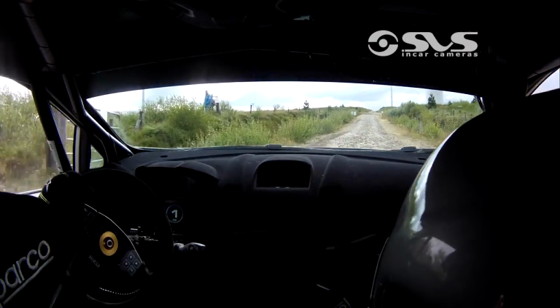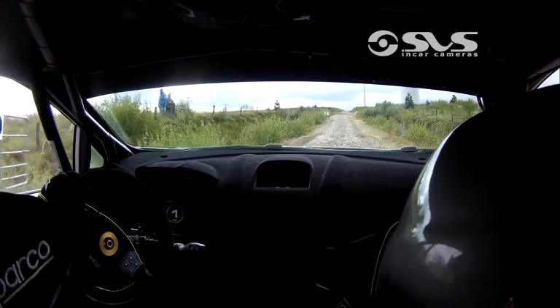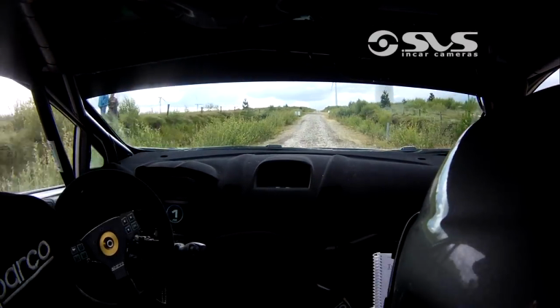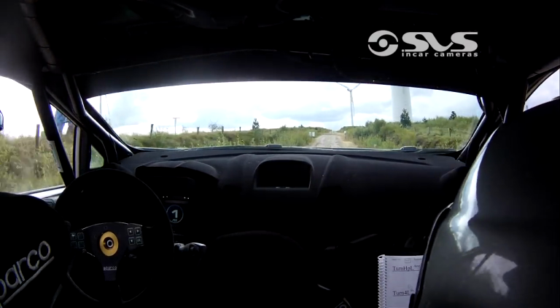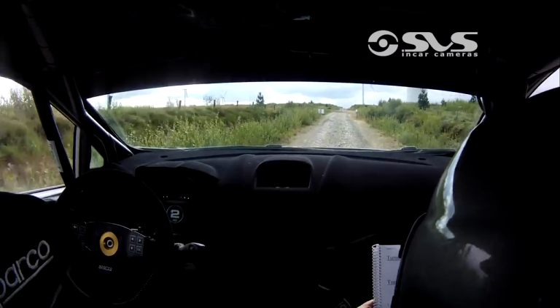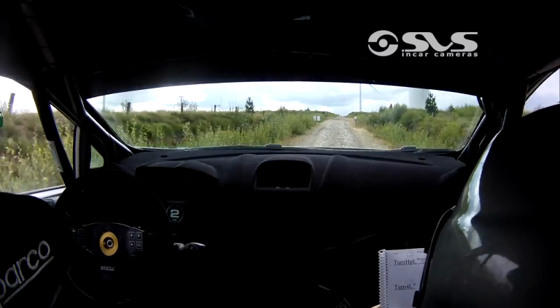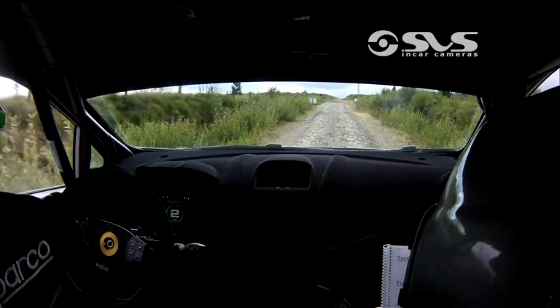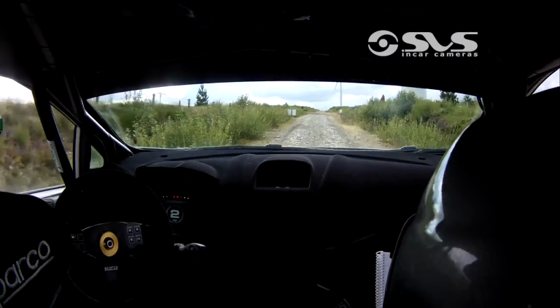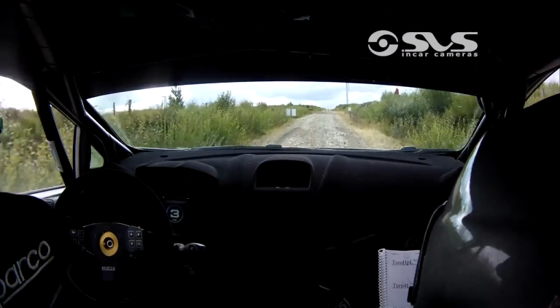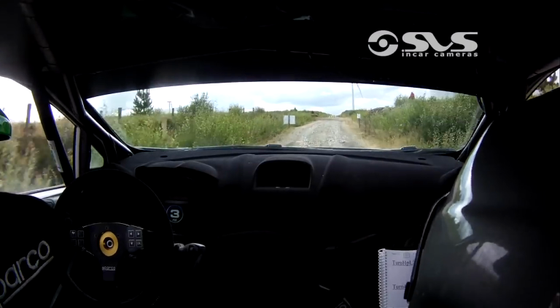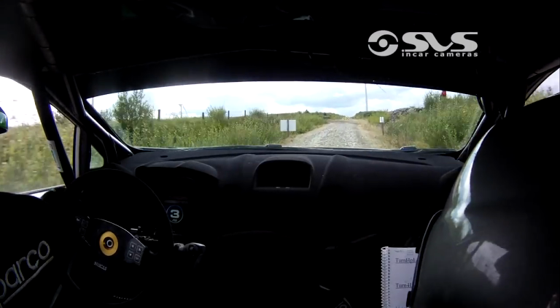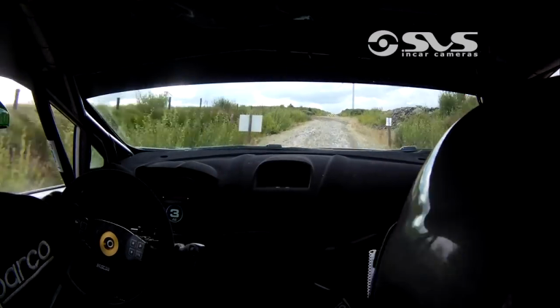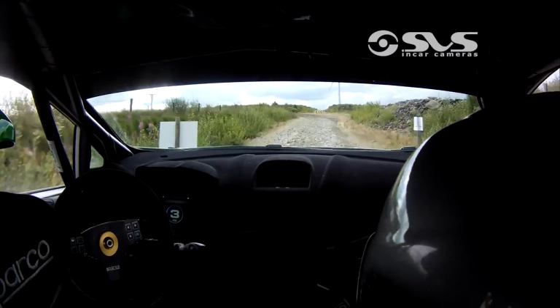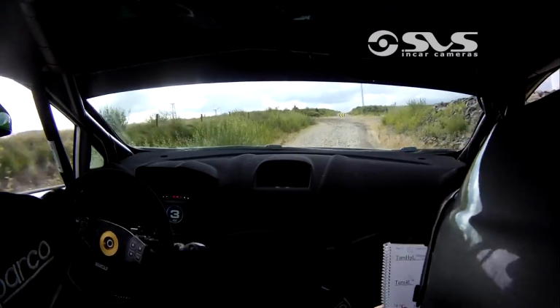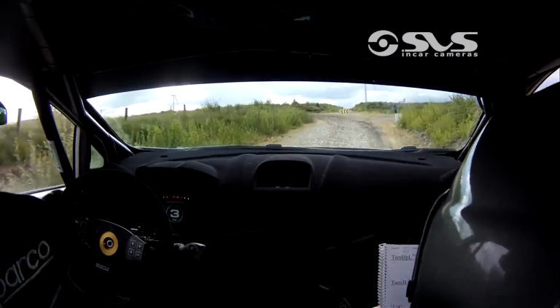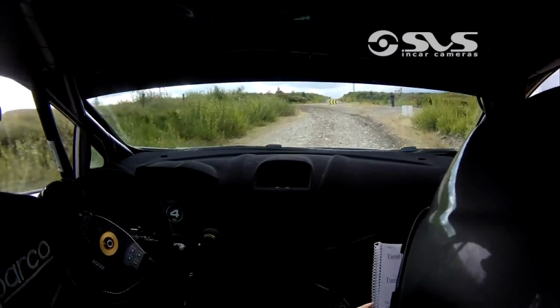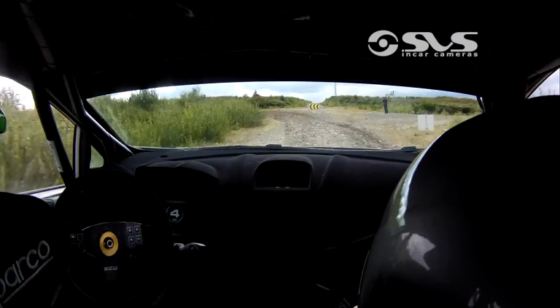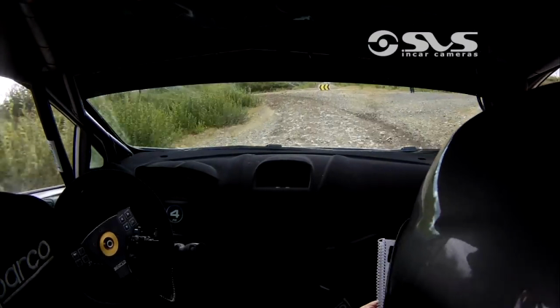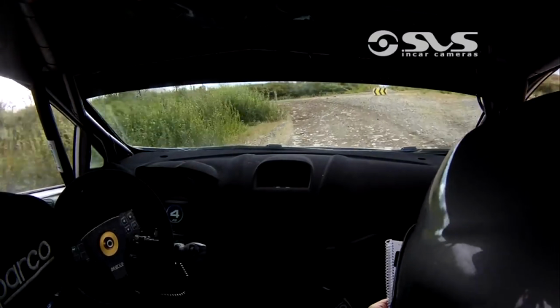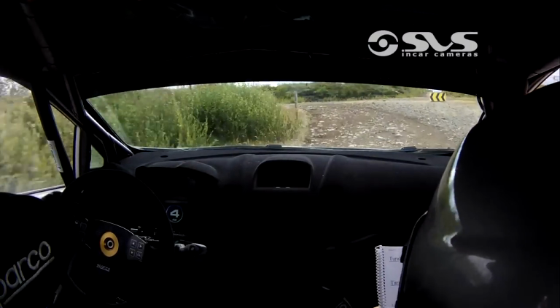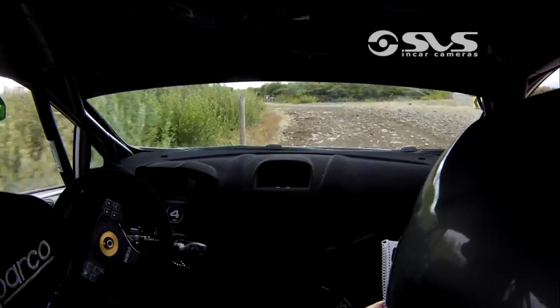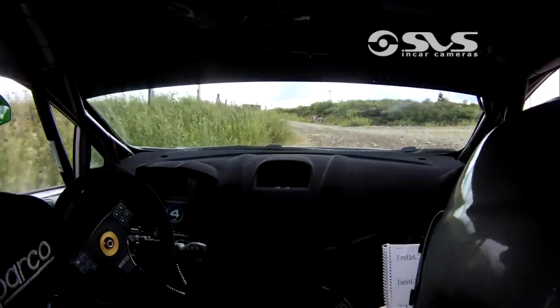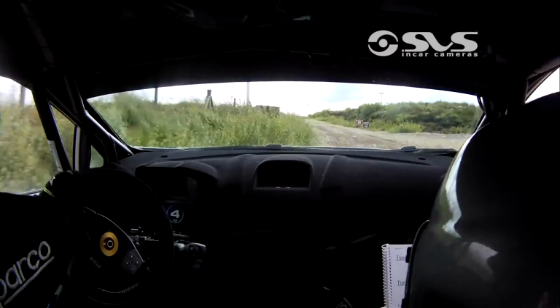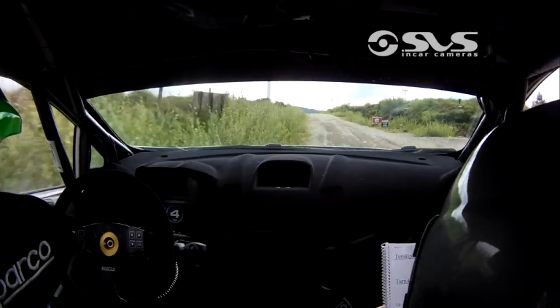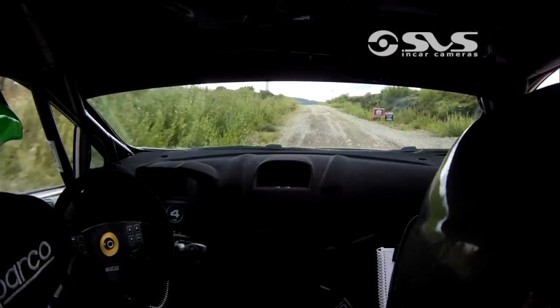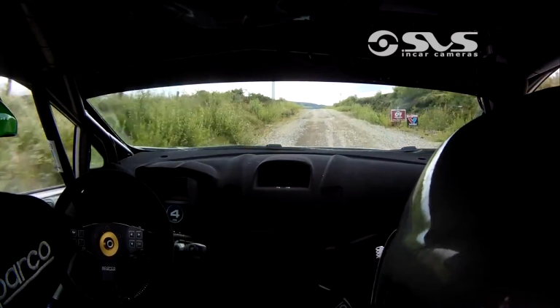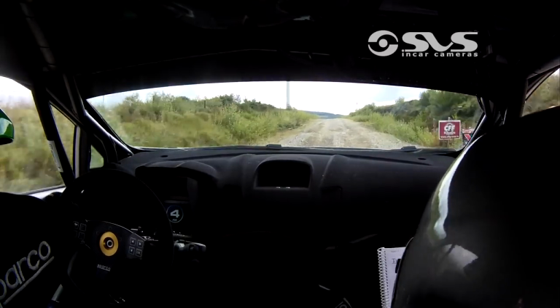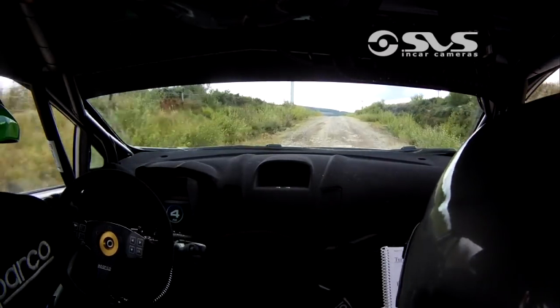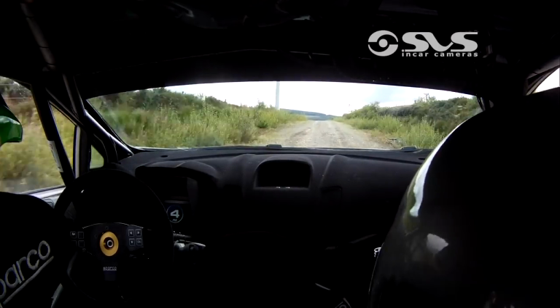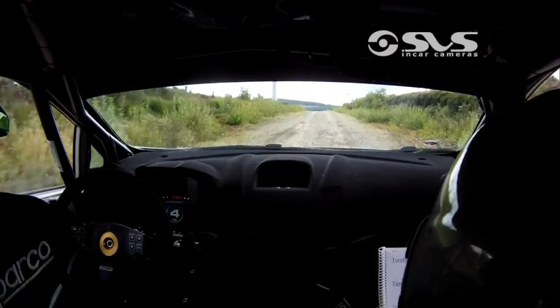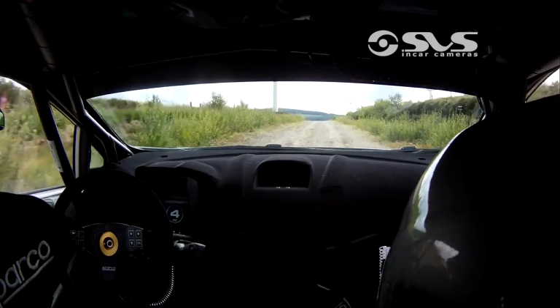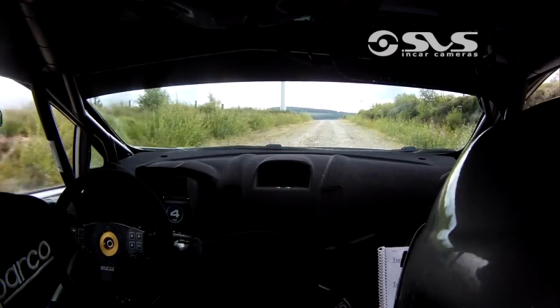100, turn half left, 100, turn half left, 100 over bumps. That's flat 4 left, big in. 100 over bumps. Long, flat crest.